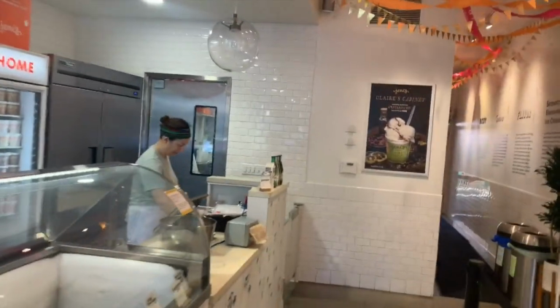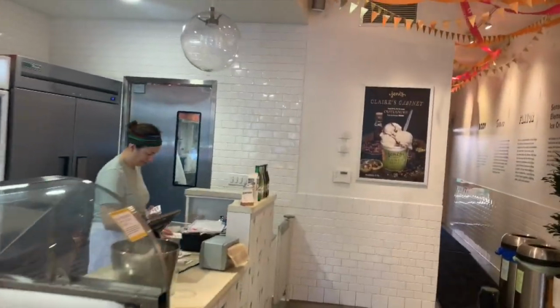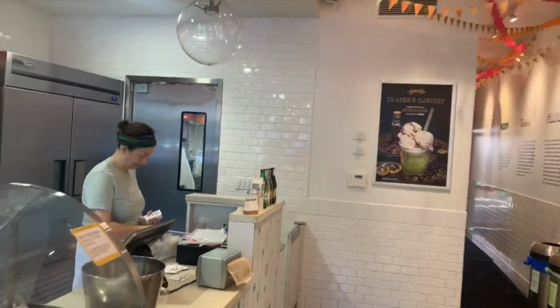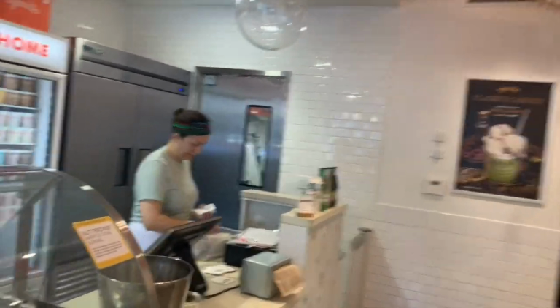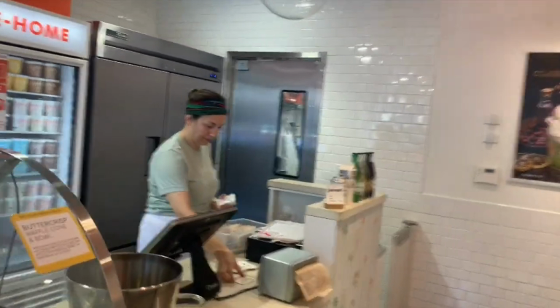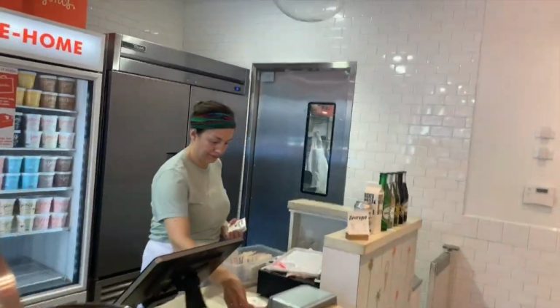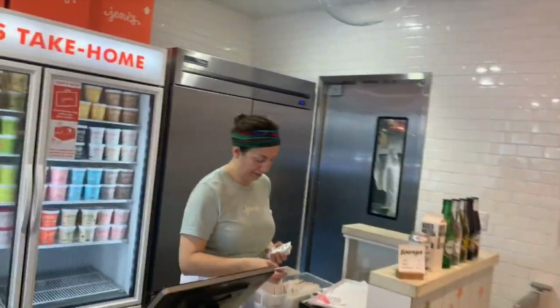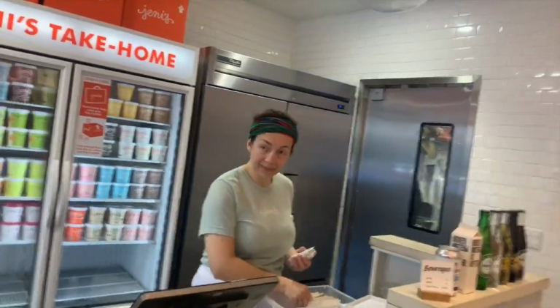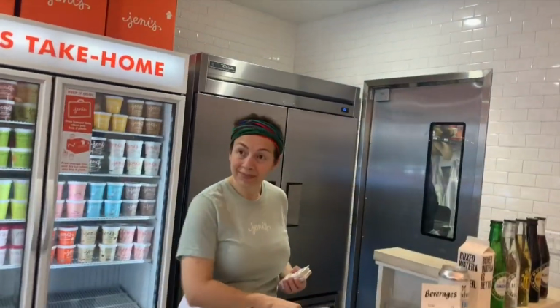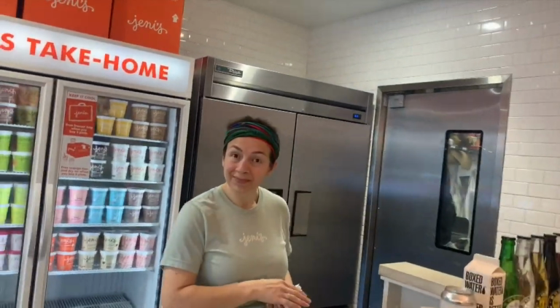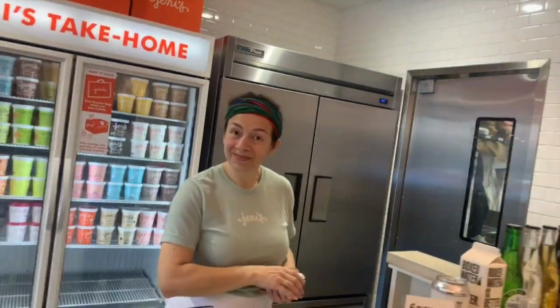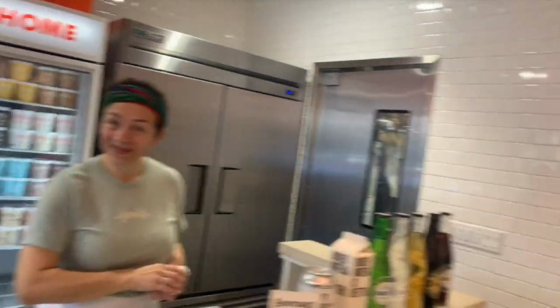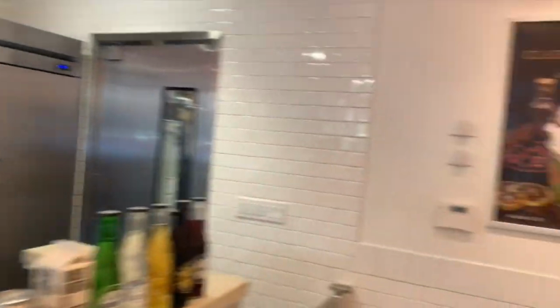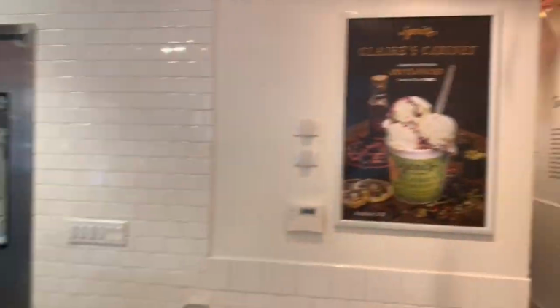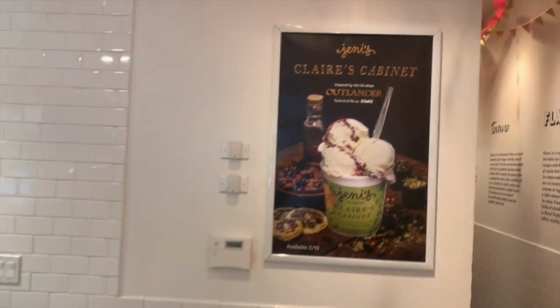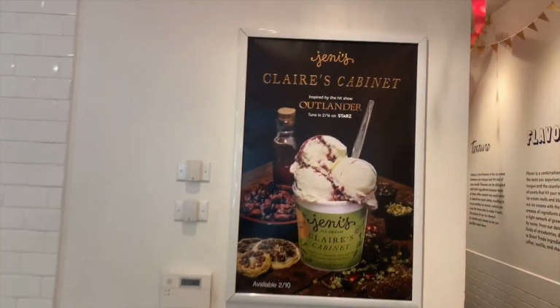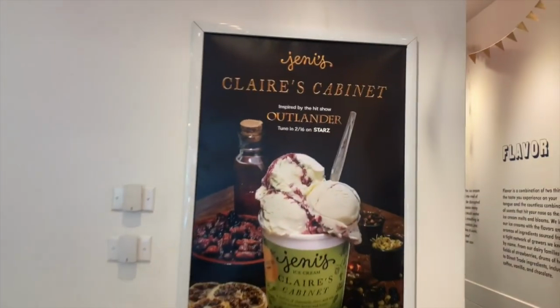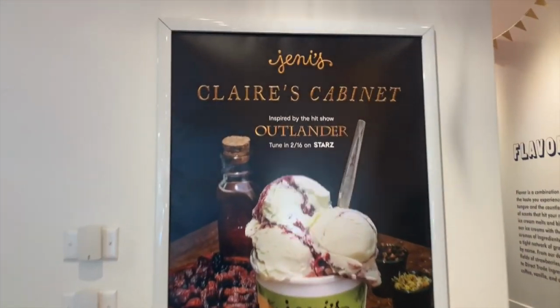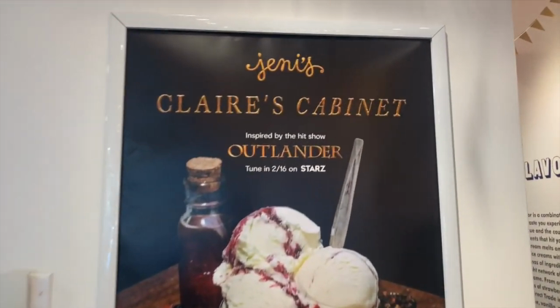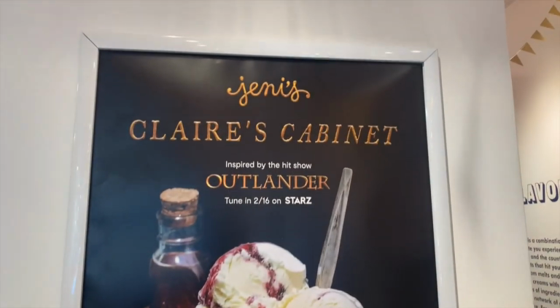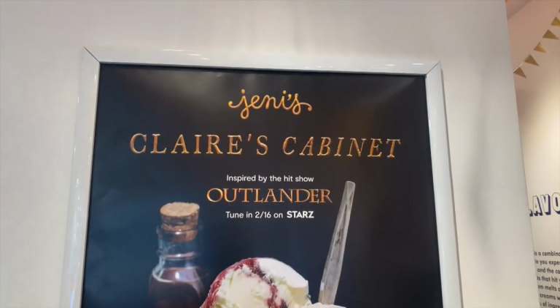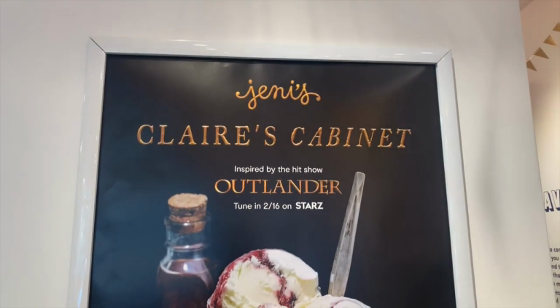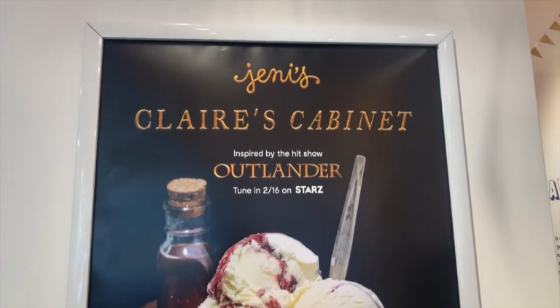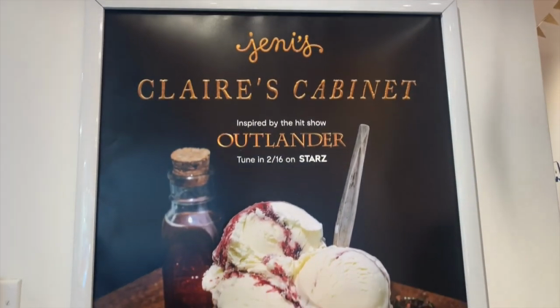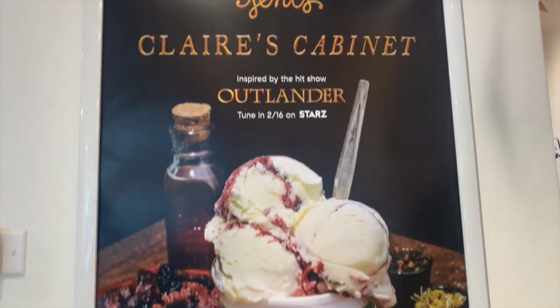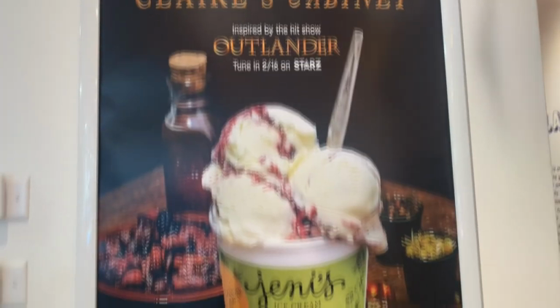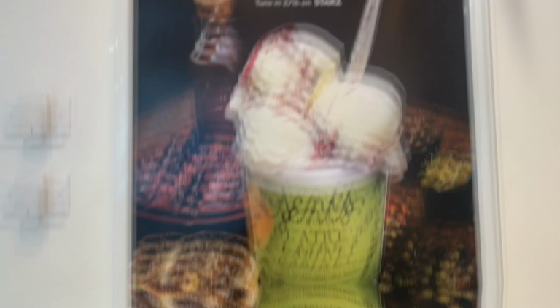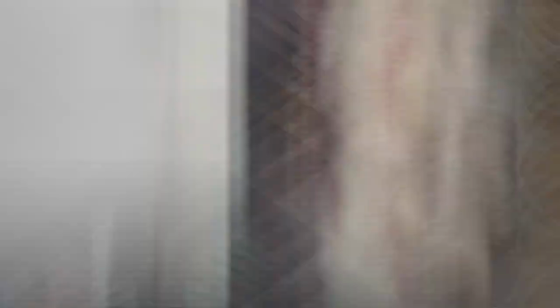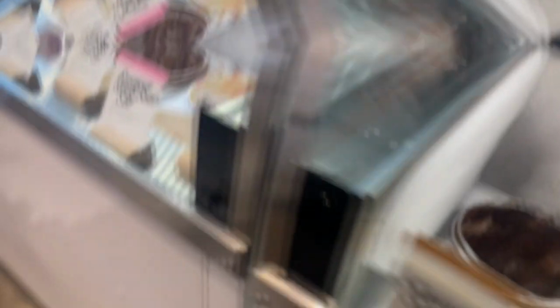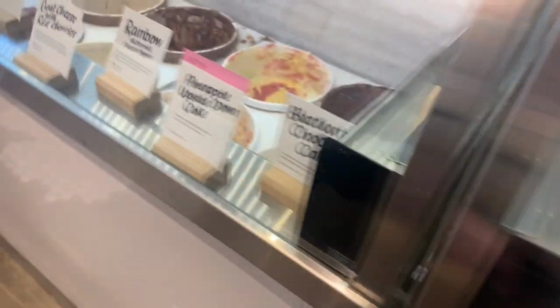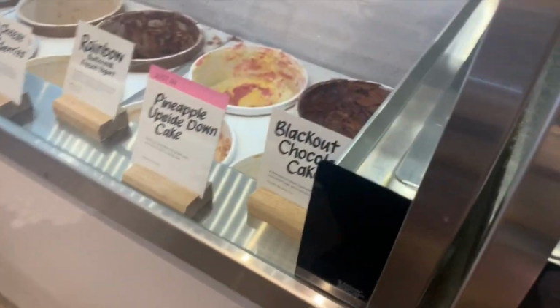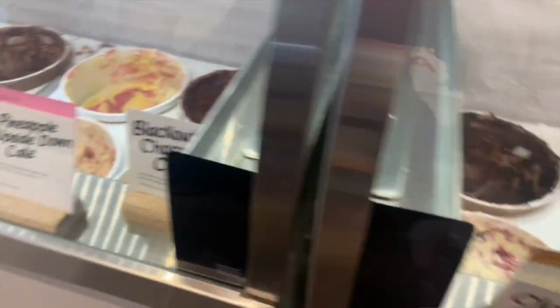Hello! We have heard, amongst all your fabulous flavors, that you have an Outlander-inspired ice cream. You want to try it? We do. There it is — Claire's Cabinet.